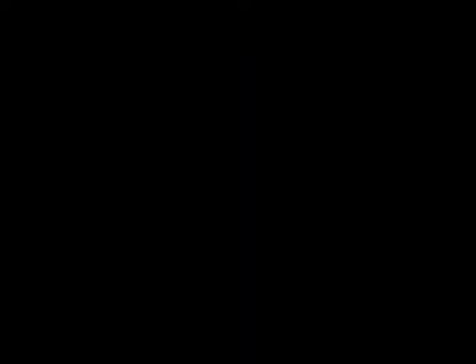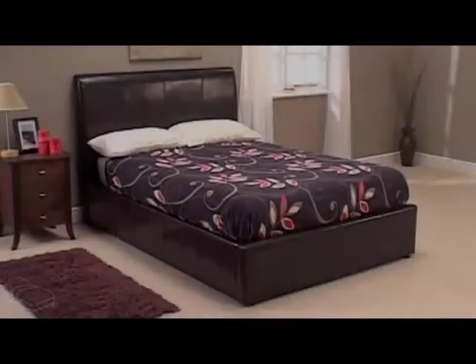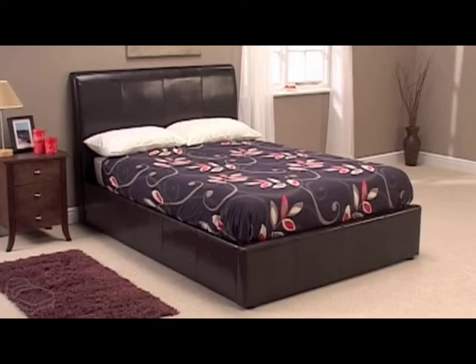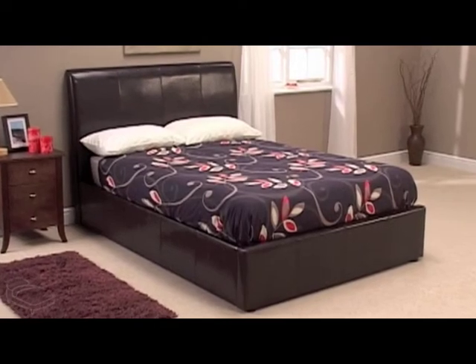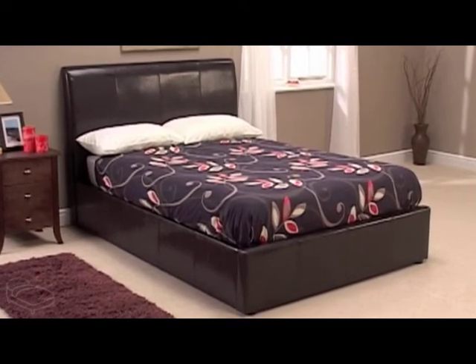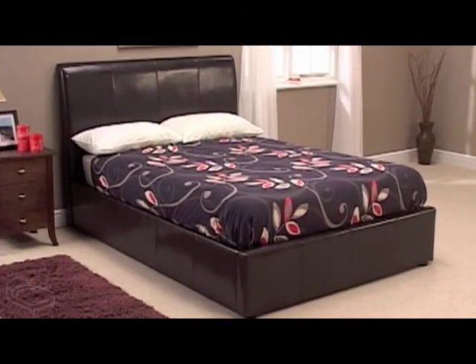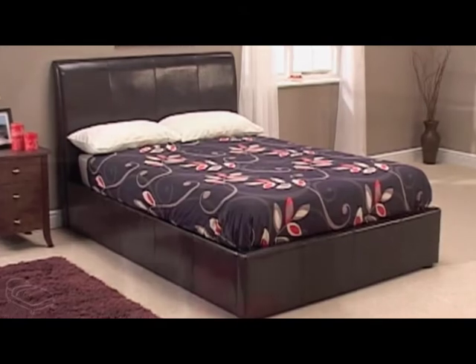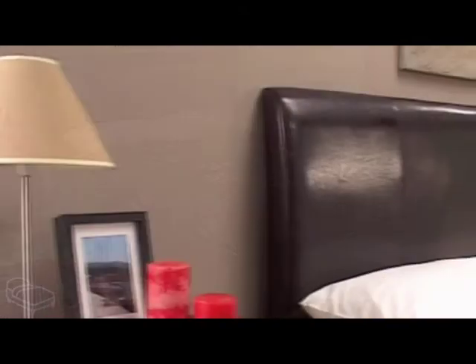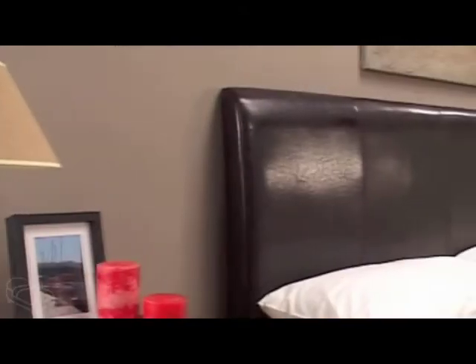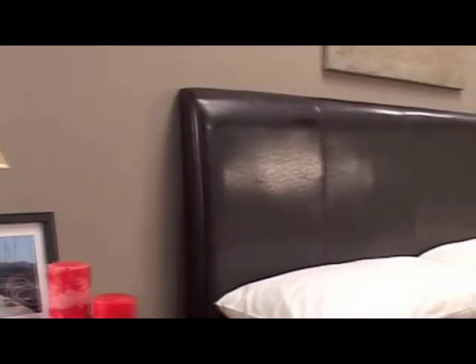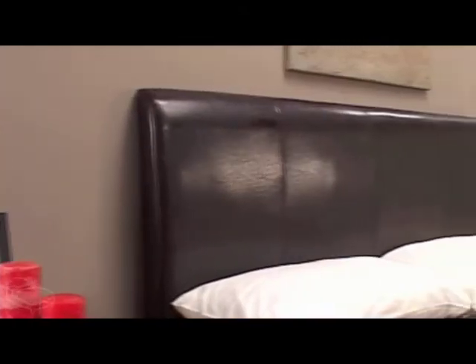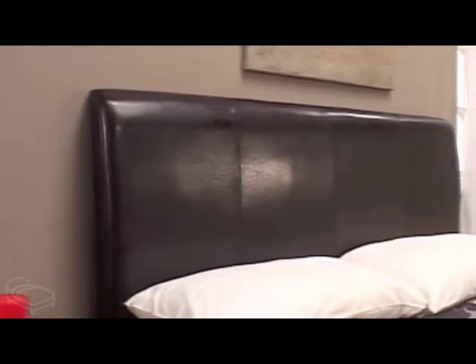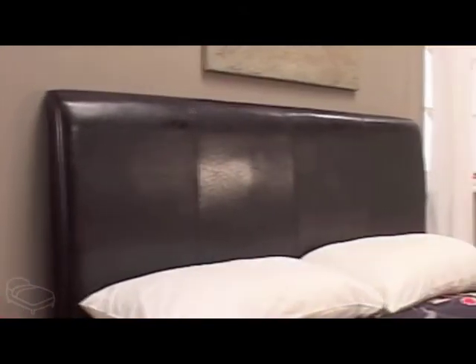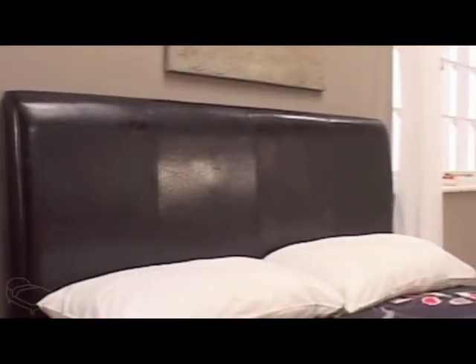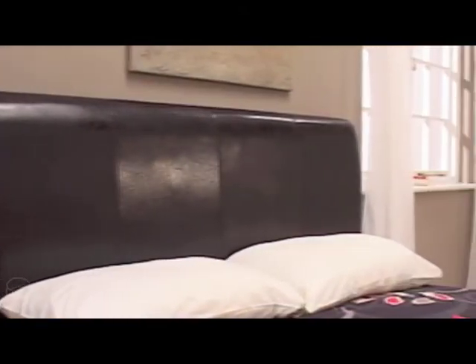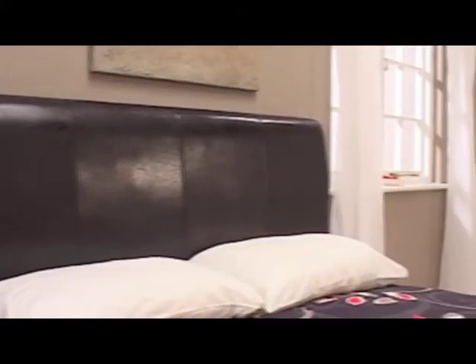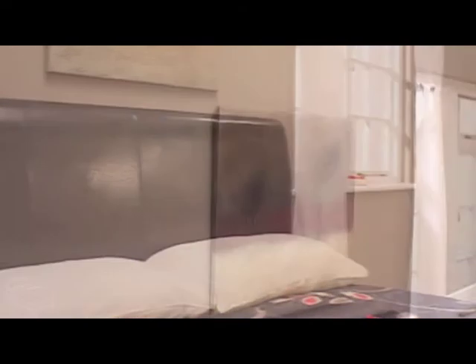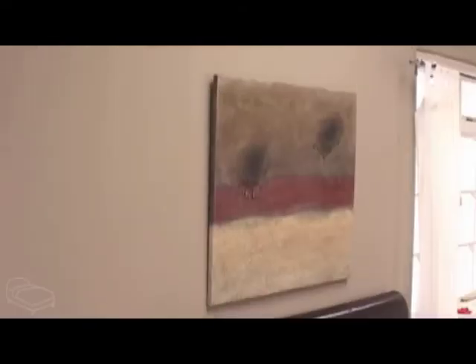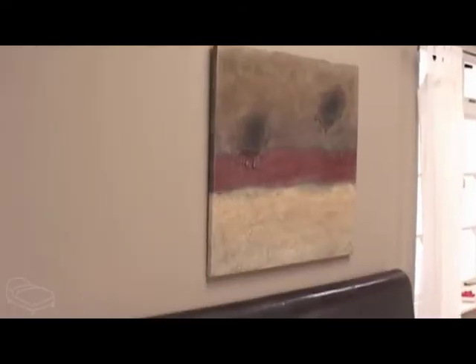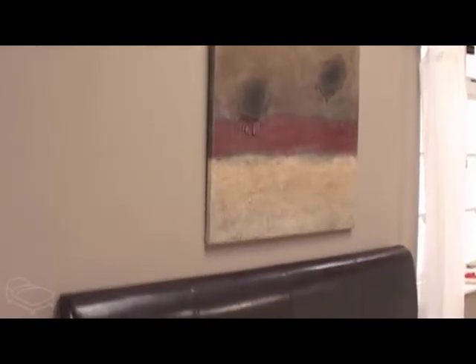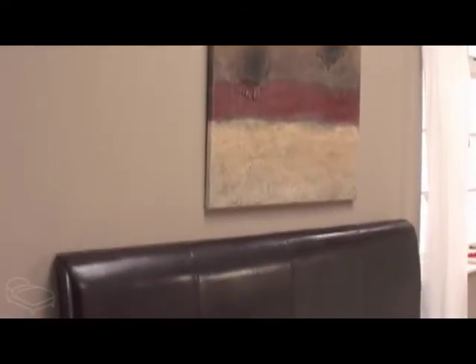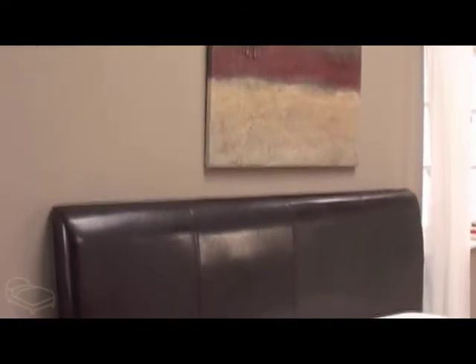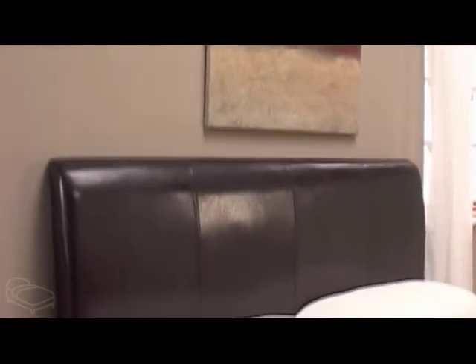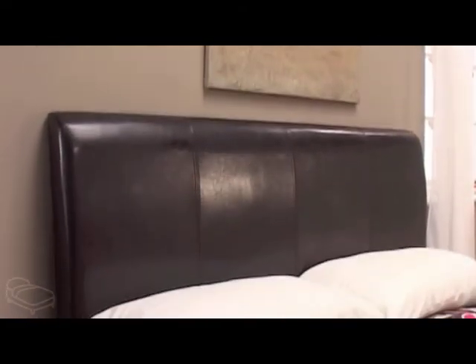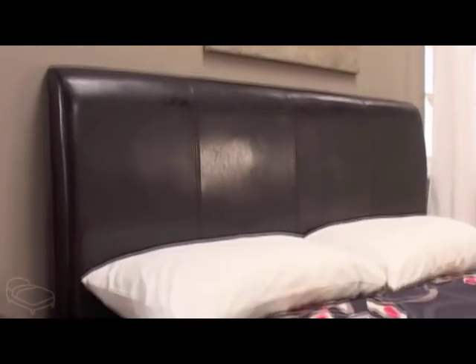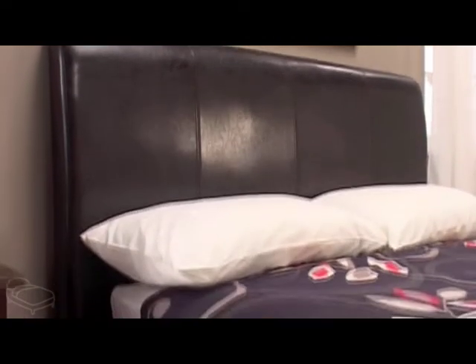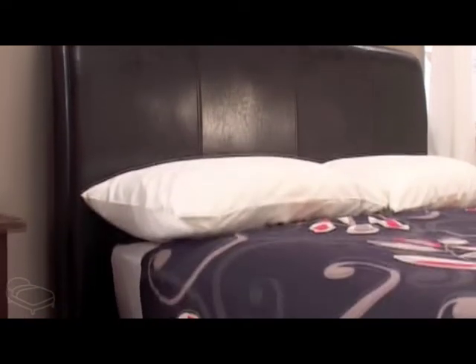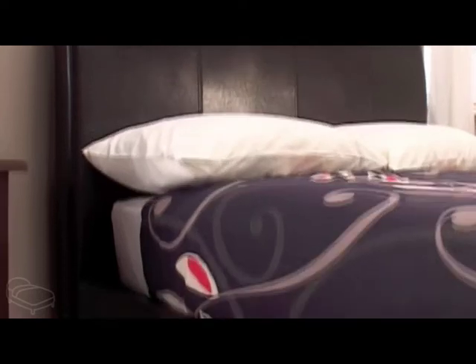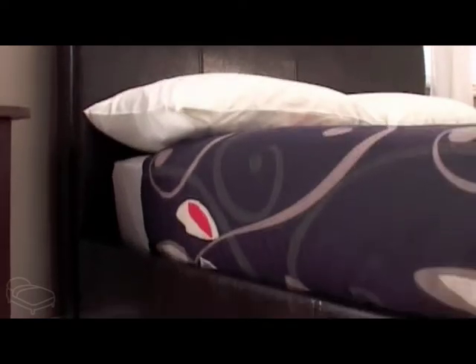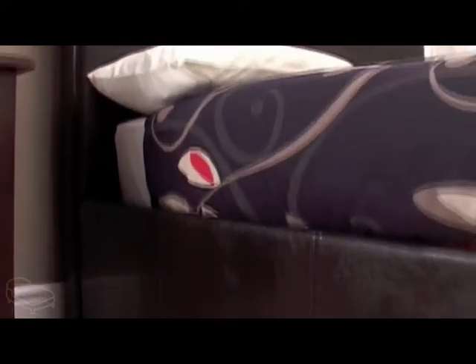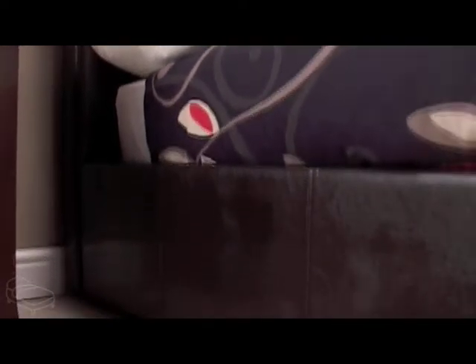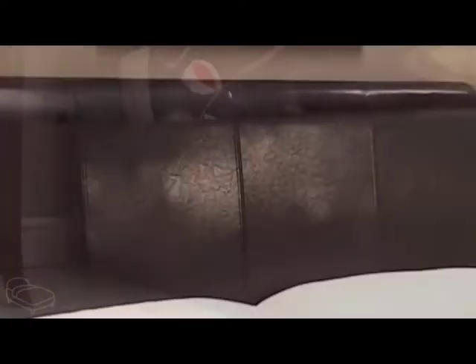This beautiful faux leather bed frame is Snuggle Bed's Oregon Ottoman Bed. Perfect for those looking for both fashion and practicality, this brilliant frame offers a highly desirable storage area, just right for all those bedroom items that simply won't fit in the wardrobe.